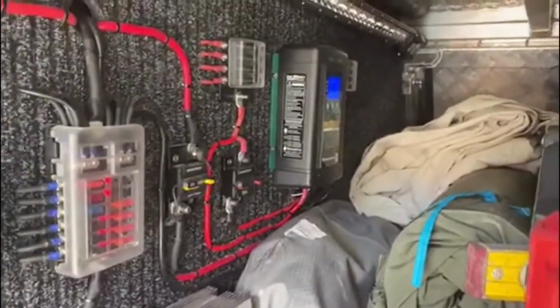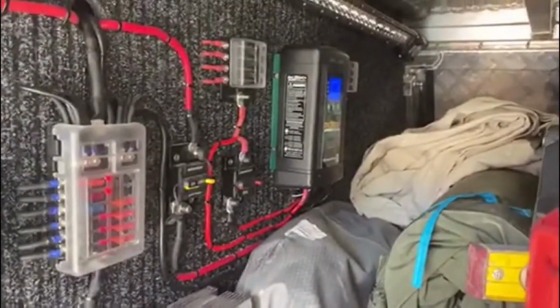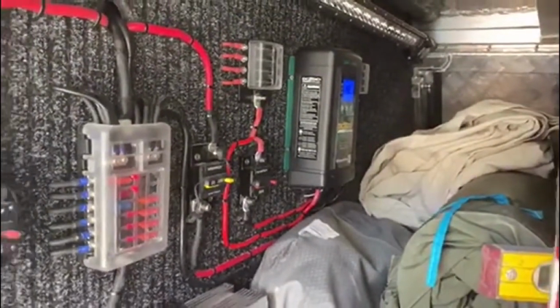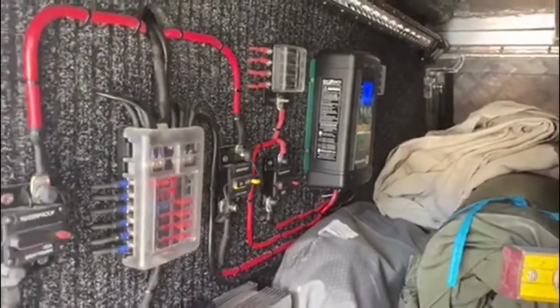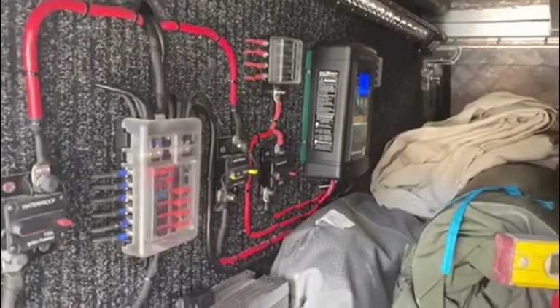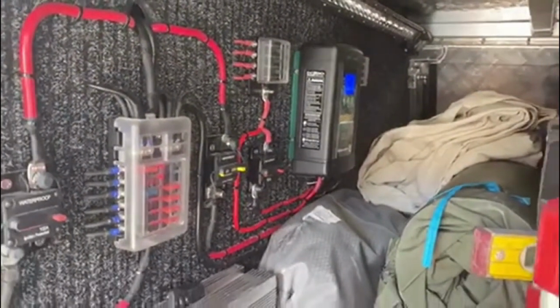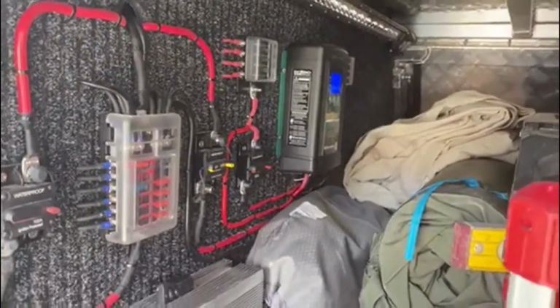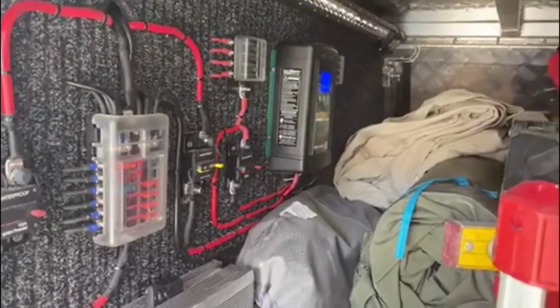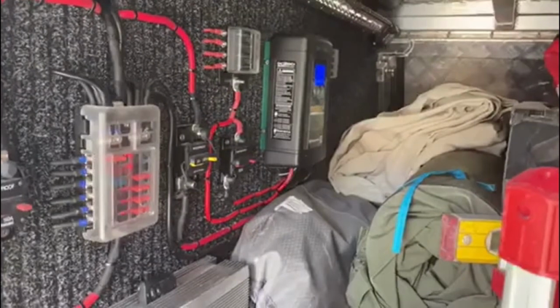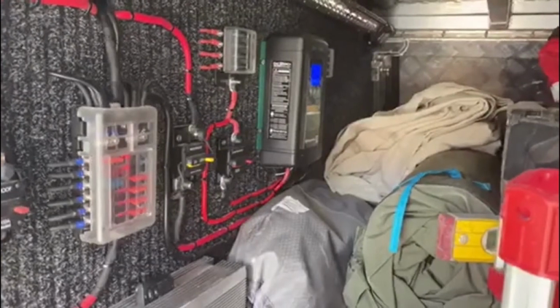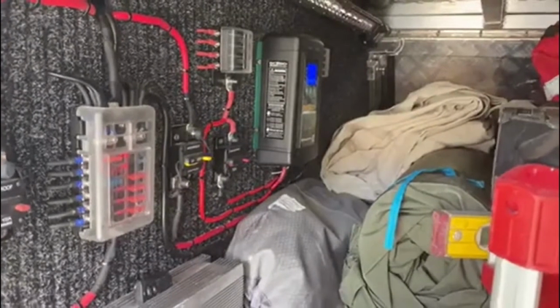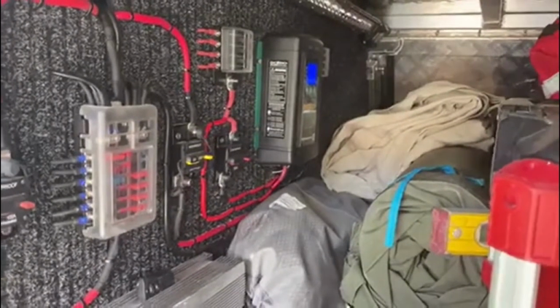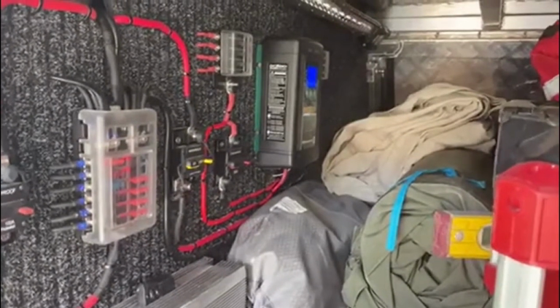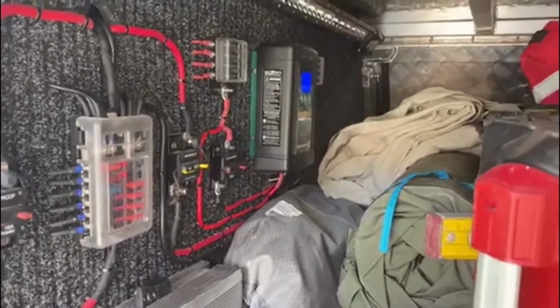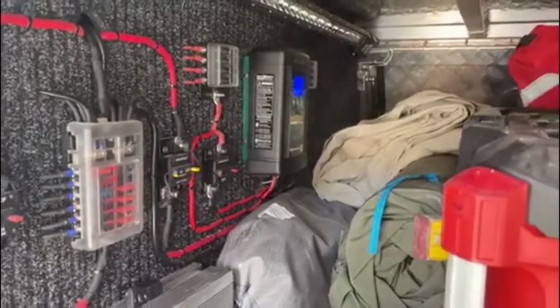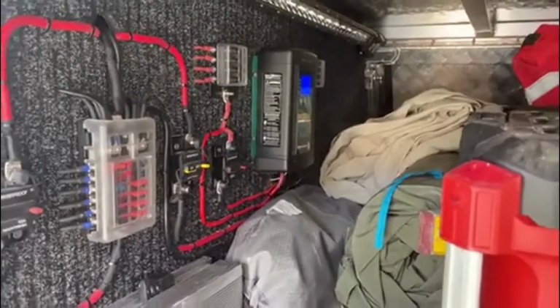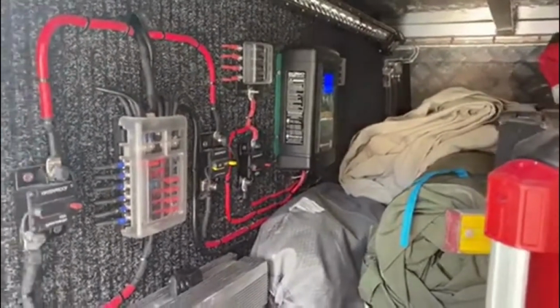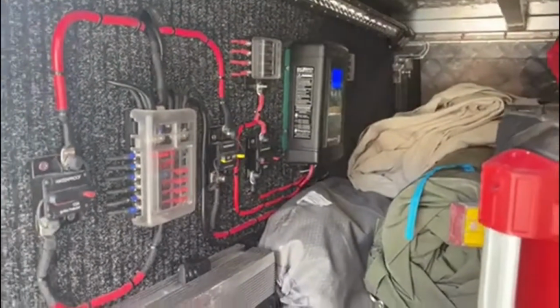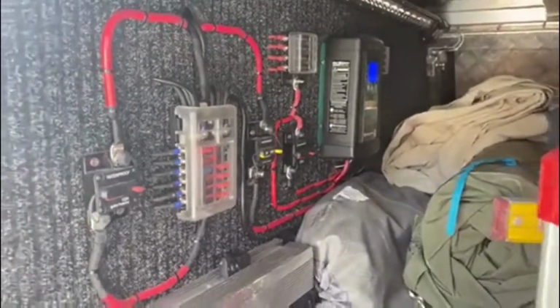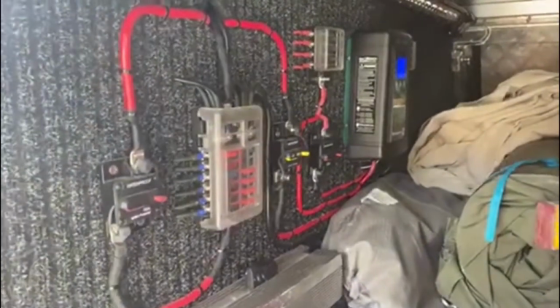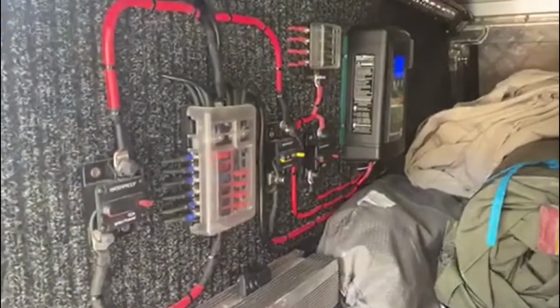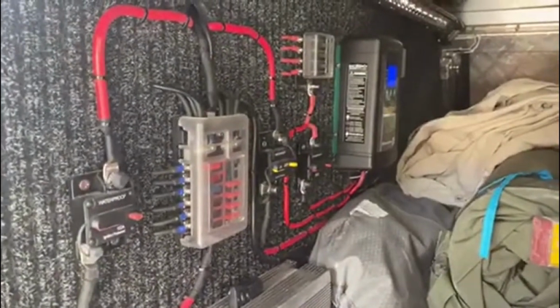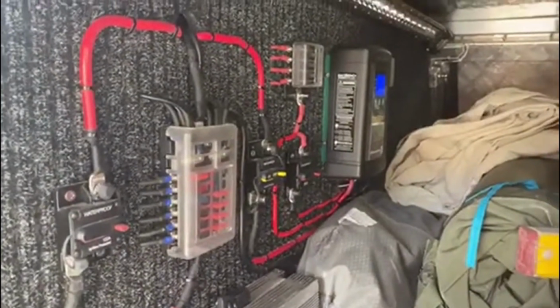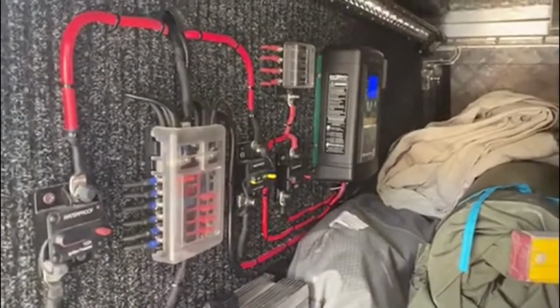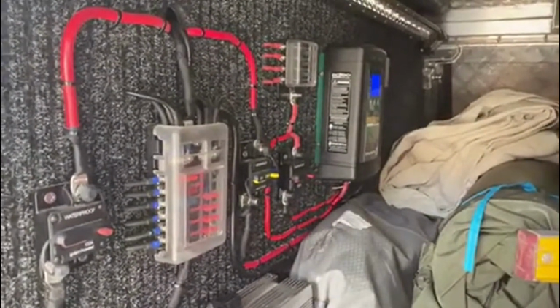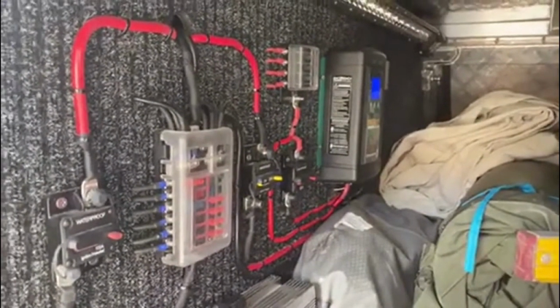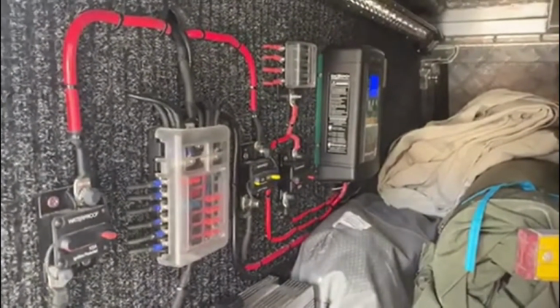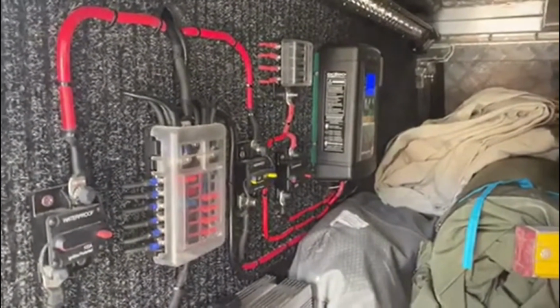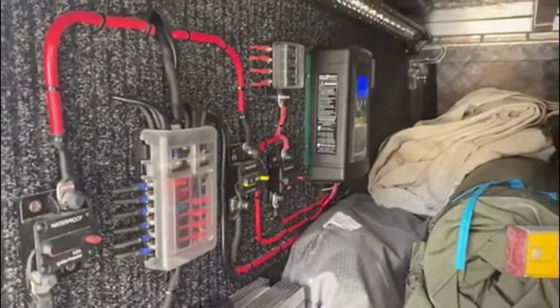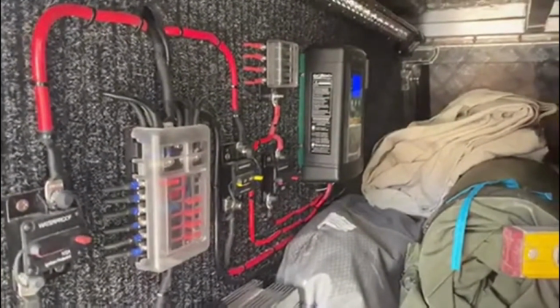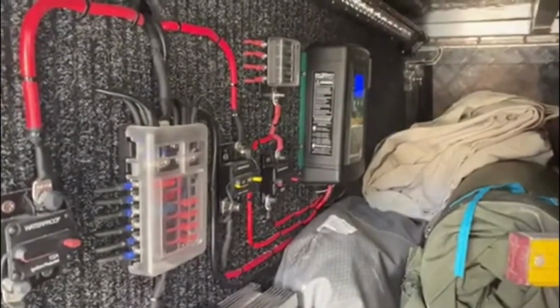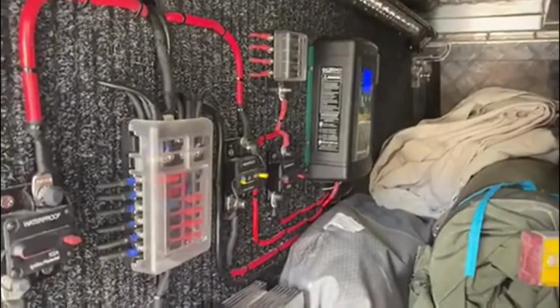I'm getting 4 amps at the moment because it's in a battery top-up mode — it doesn't want to put the full amount in, just to keep them charged. Great product, highly recommend, and ordering it through mygenerator.com.au is awesome.